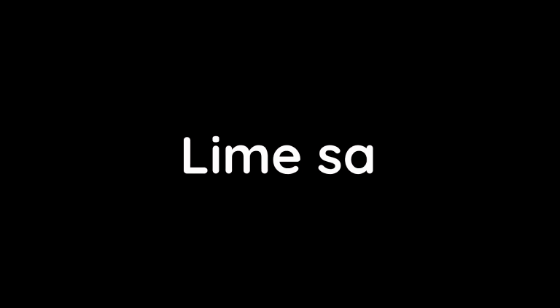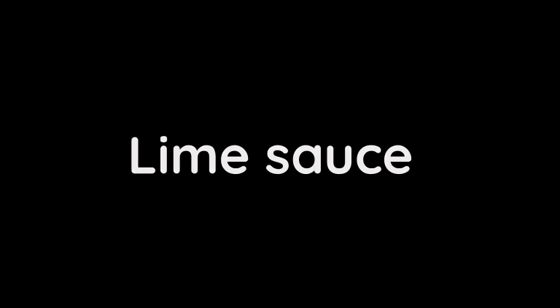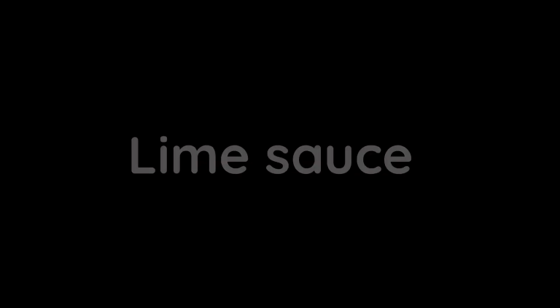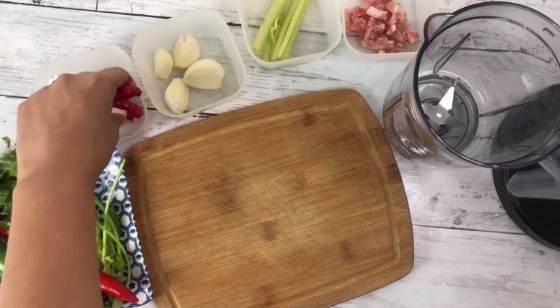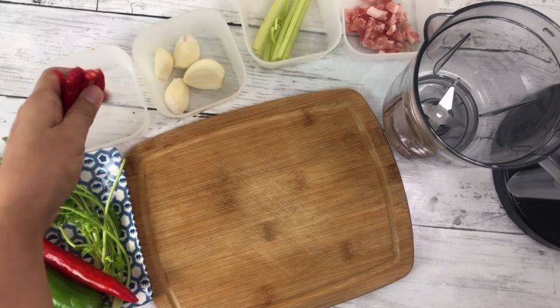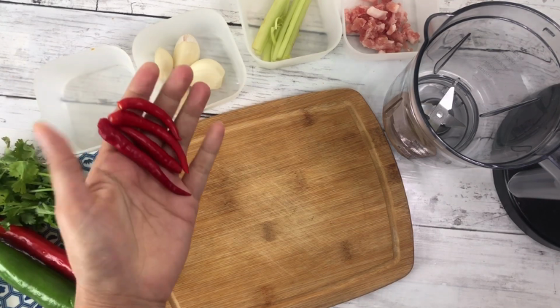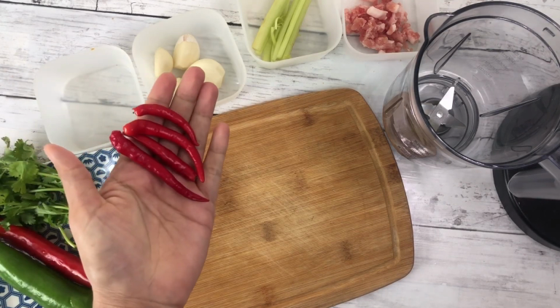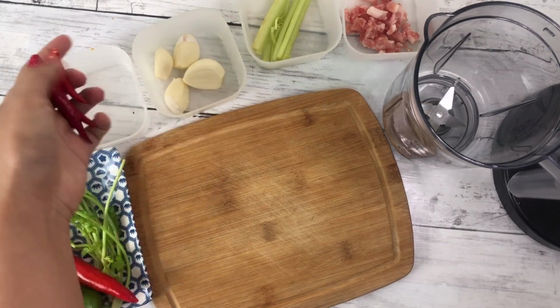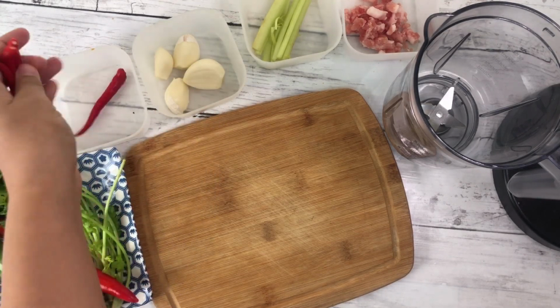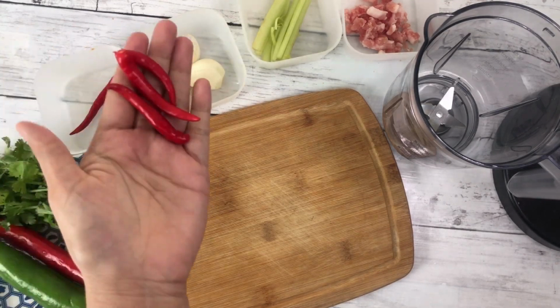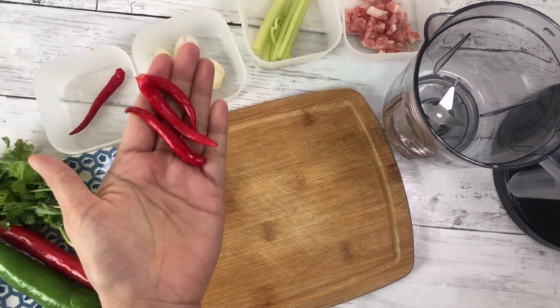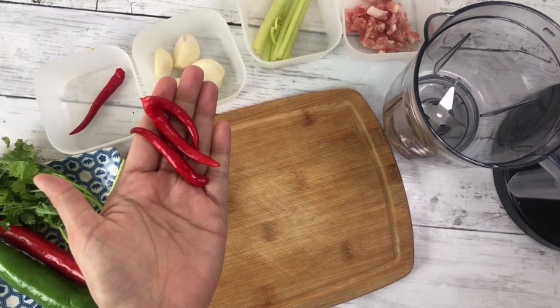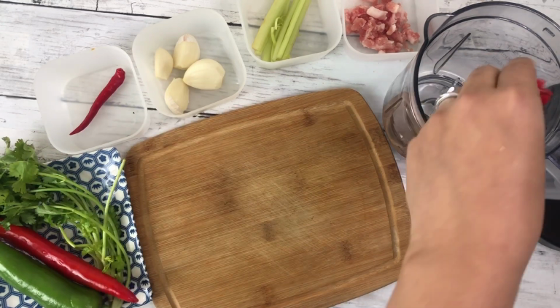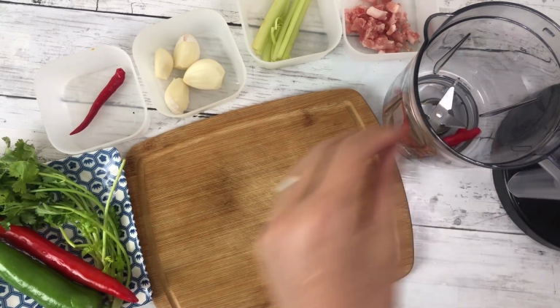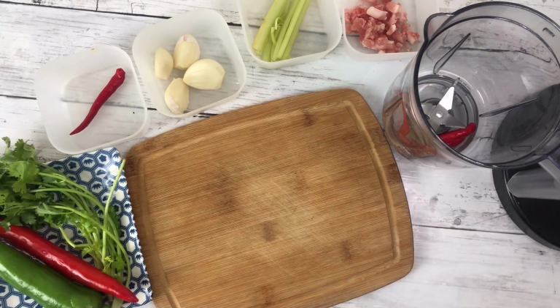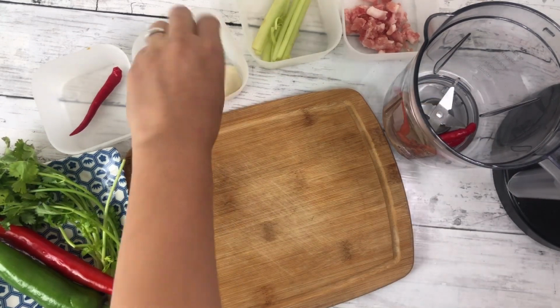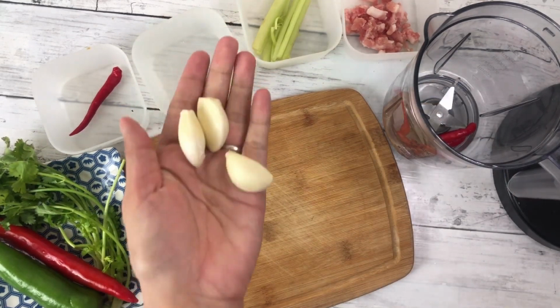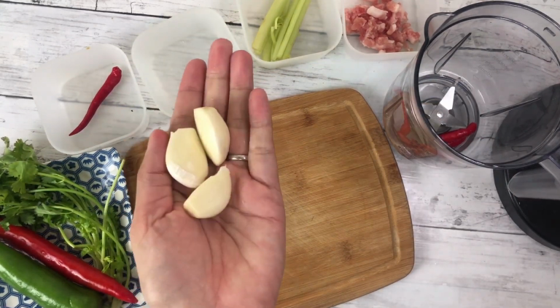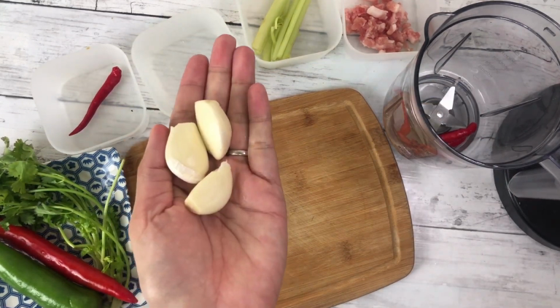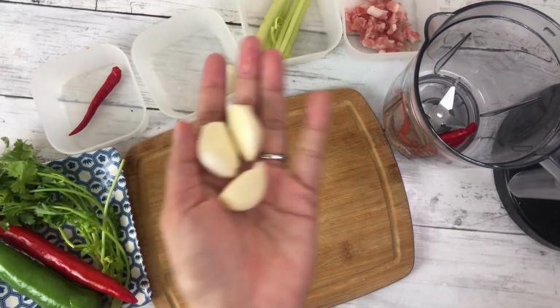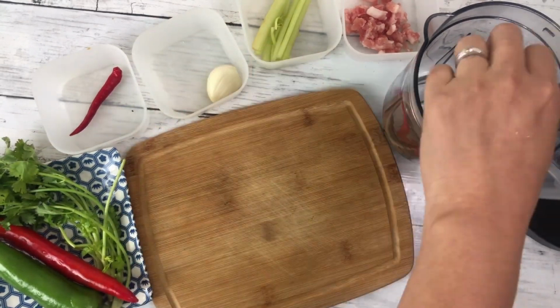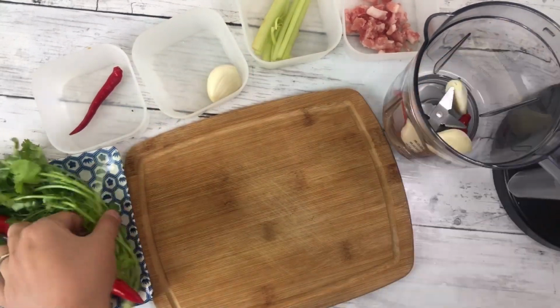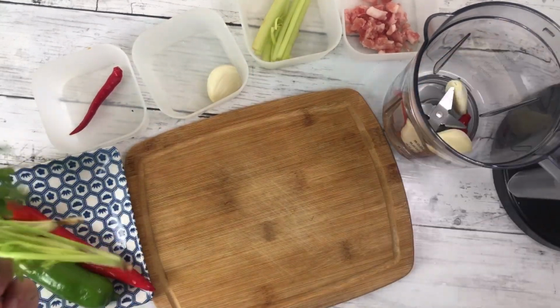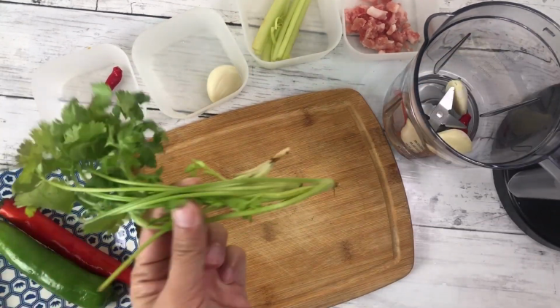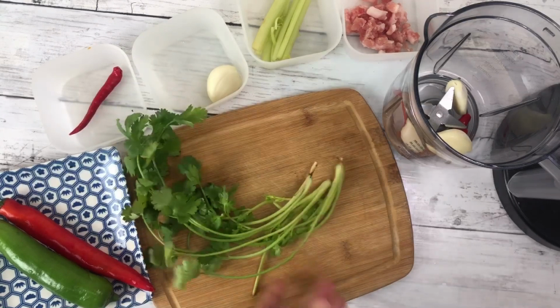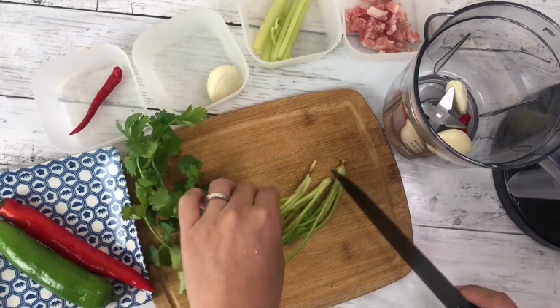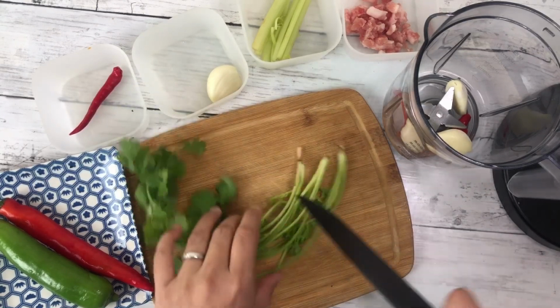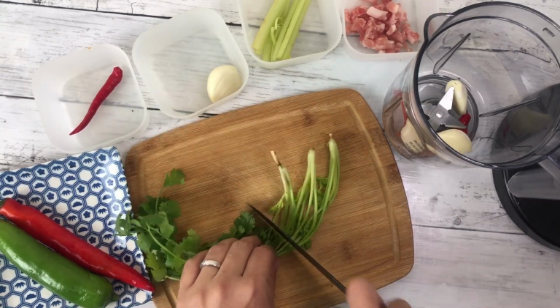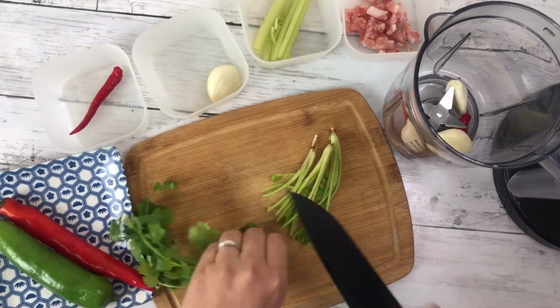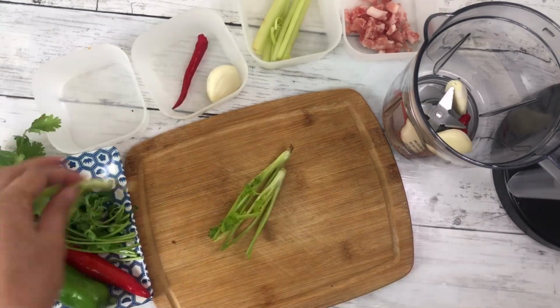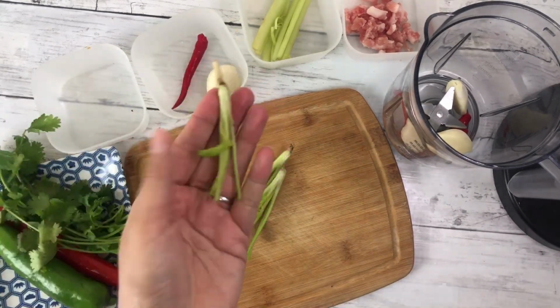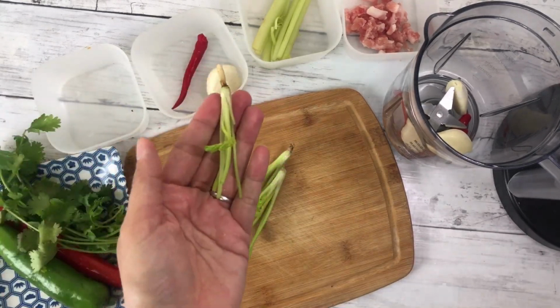For the lime salt sauce: 3 pieces red chili, 3 cloves of garlic, and 2 pieces of coriander root — keep one for the steamed fish.